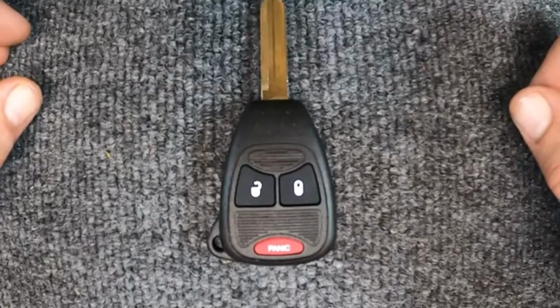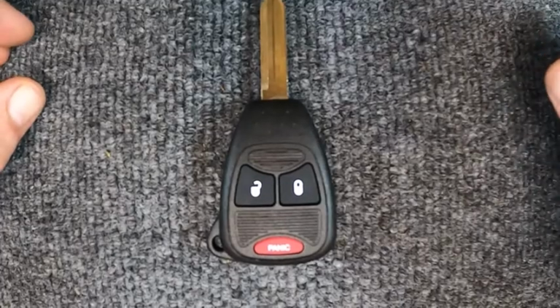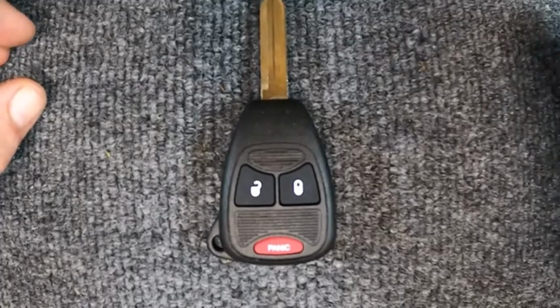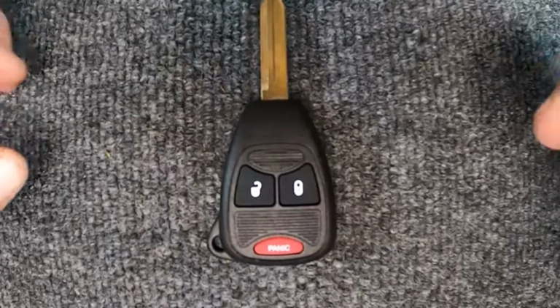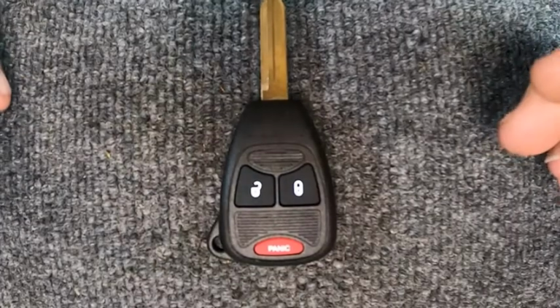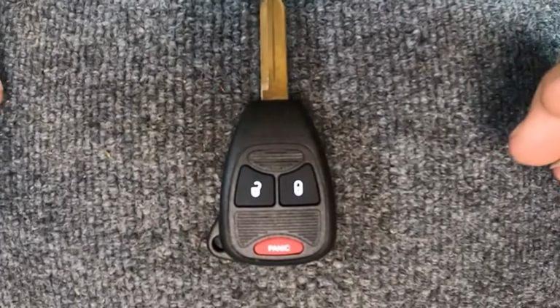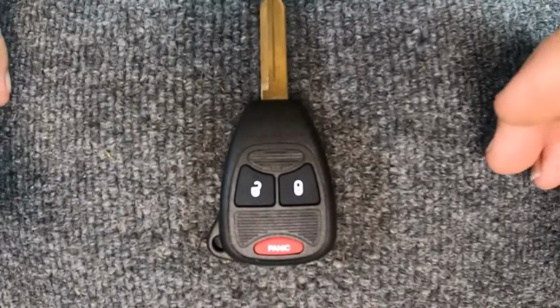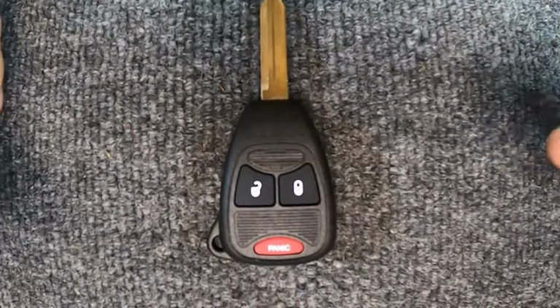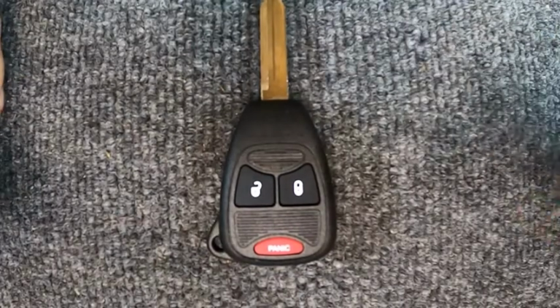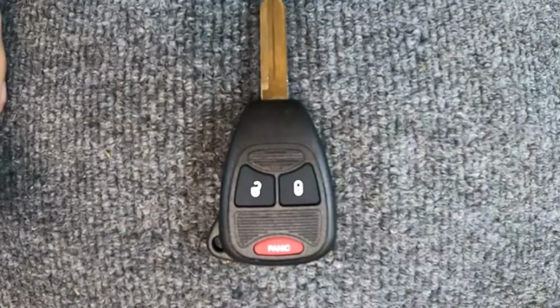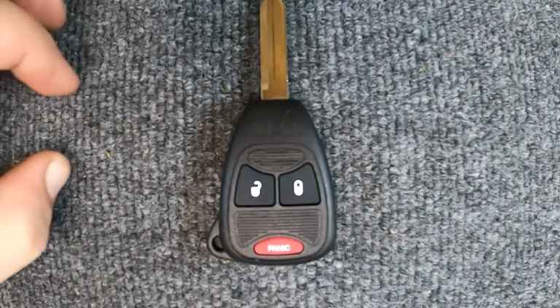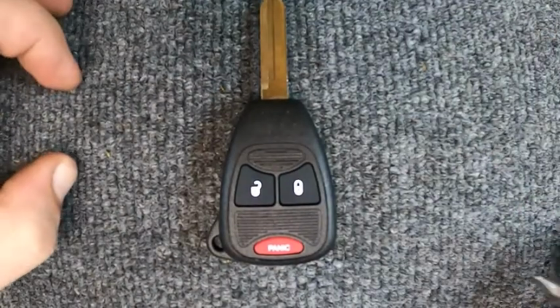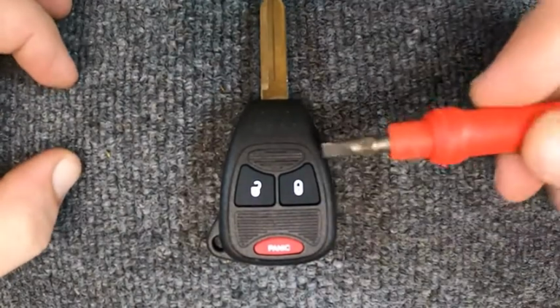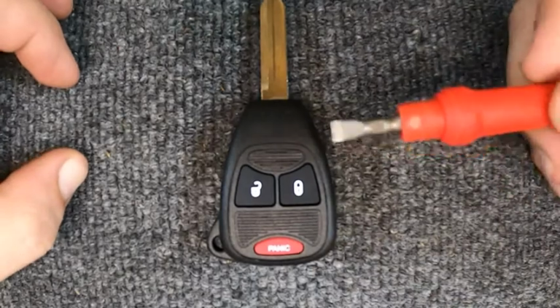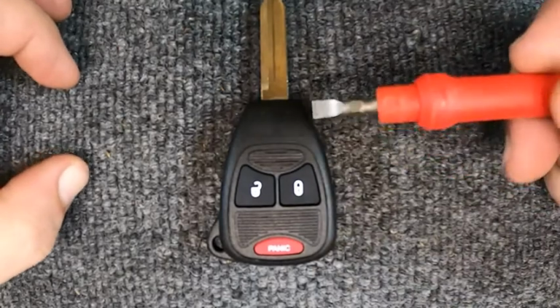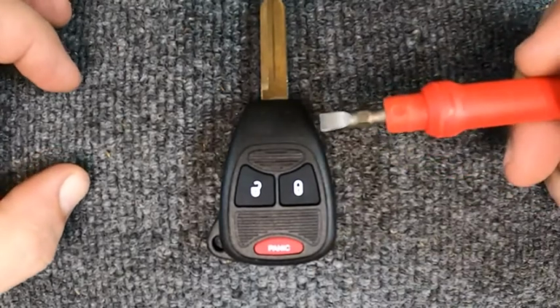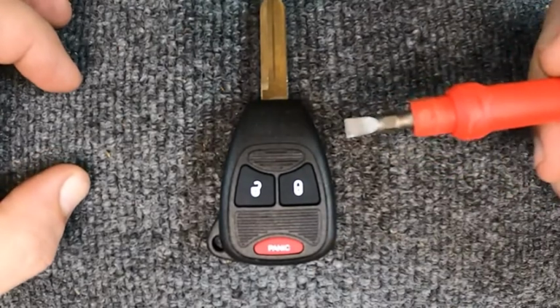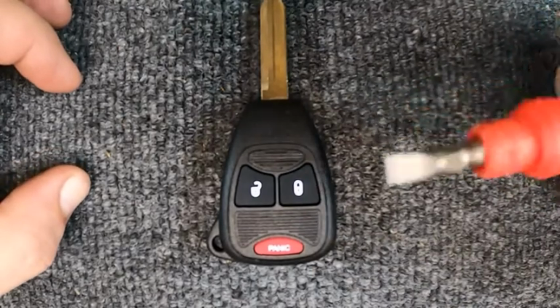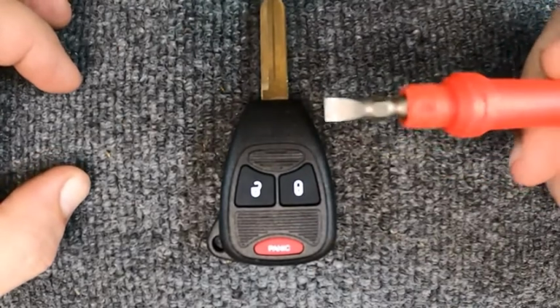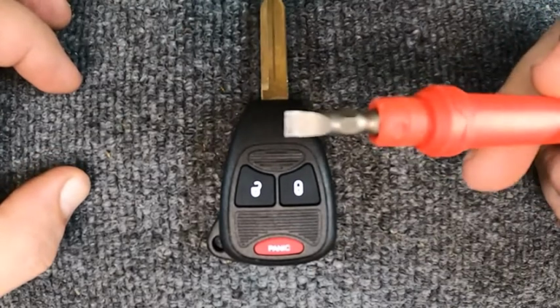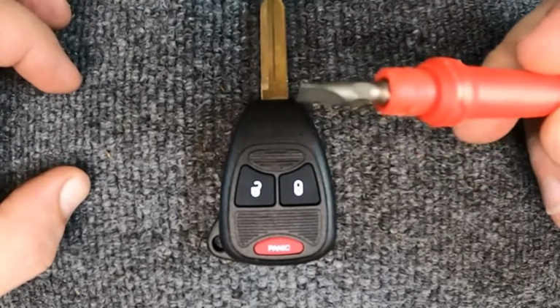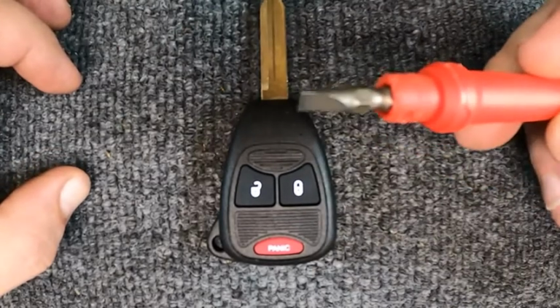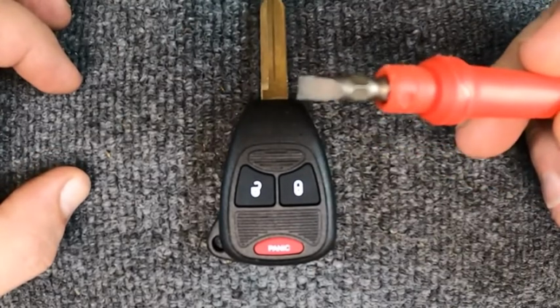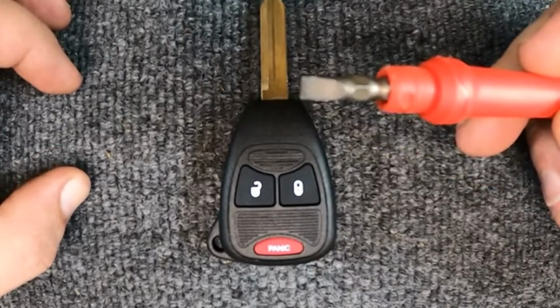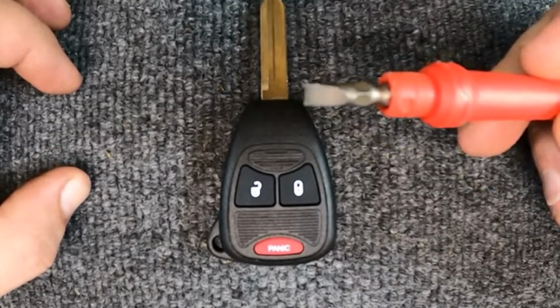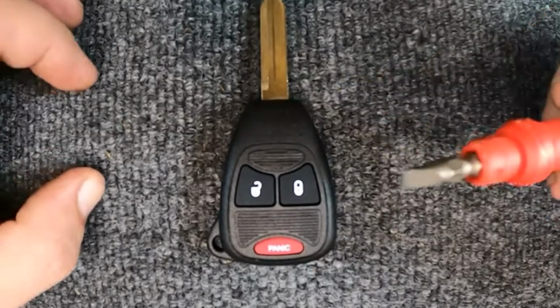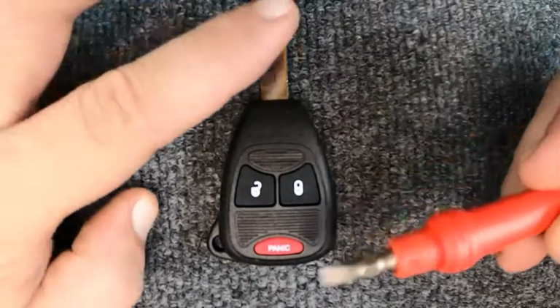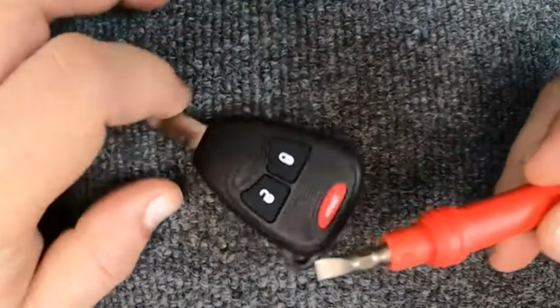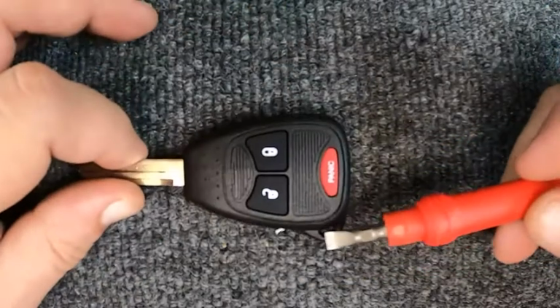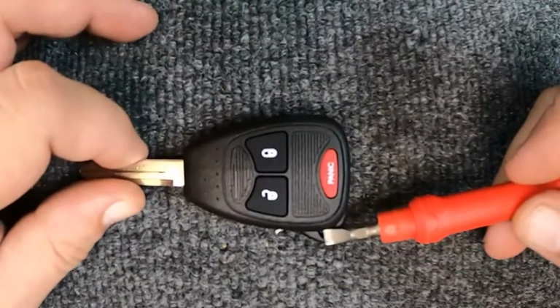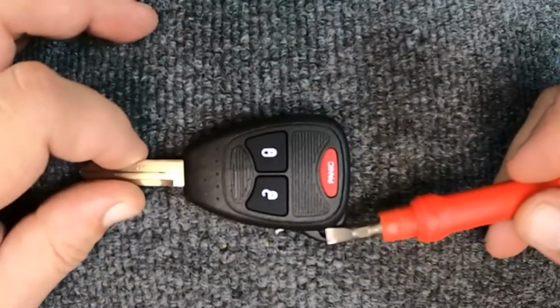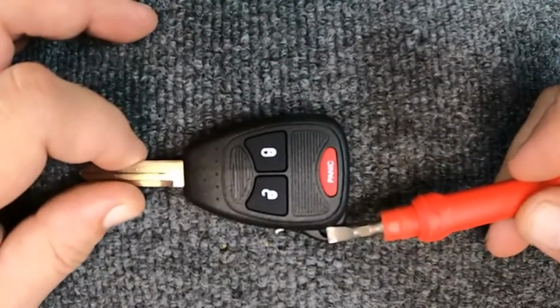Hey, Sergeant Locksmith here. We're going to do a quick video — we're going to change the battery out on our three-button remote. For this task you will need a flat tip screwdriver. If your key ring is attached, don't worry, it can get in the way but most of the time it doesn't.